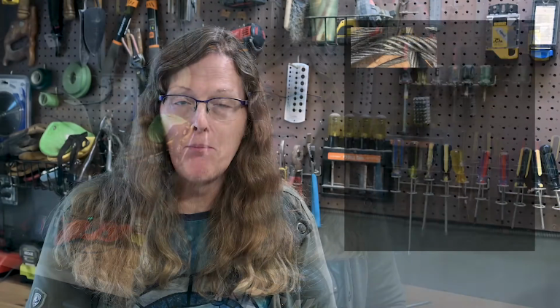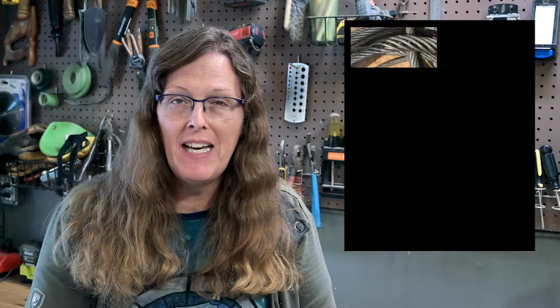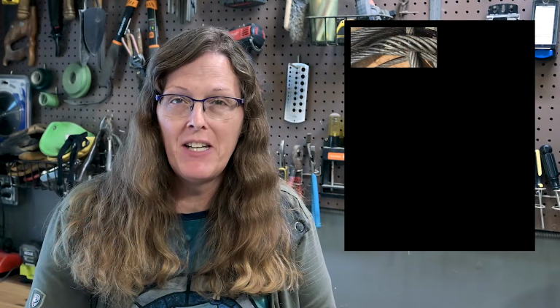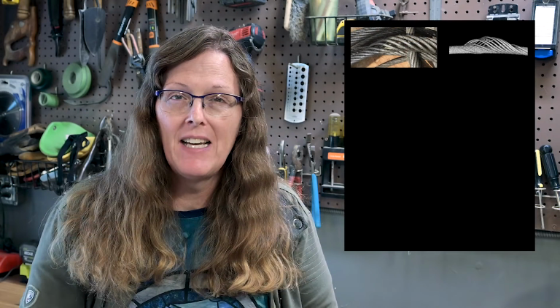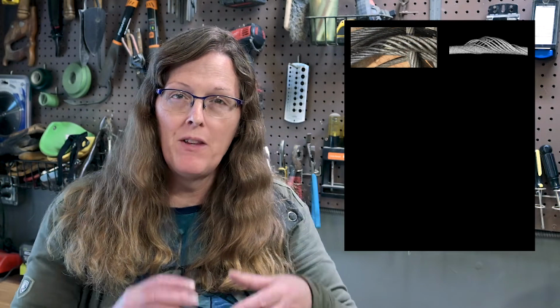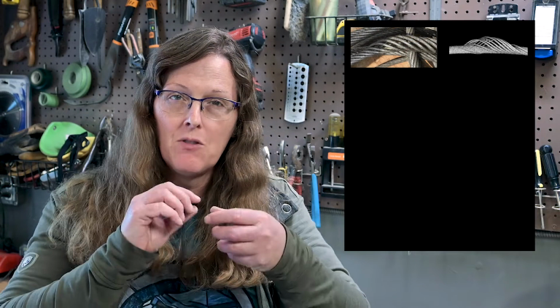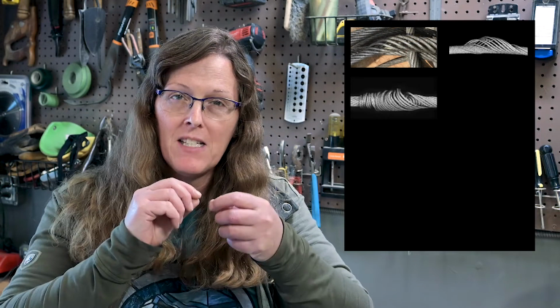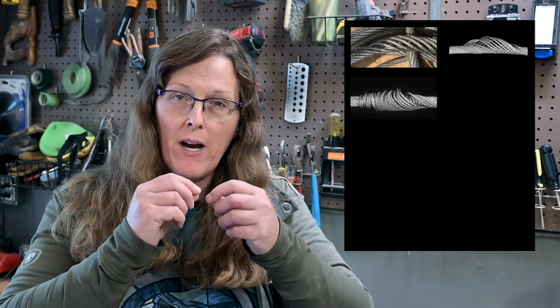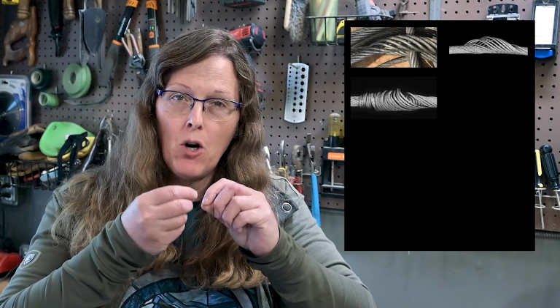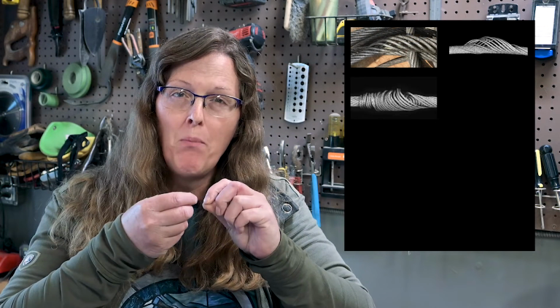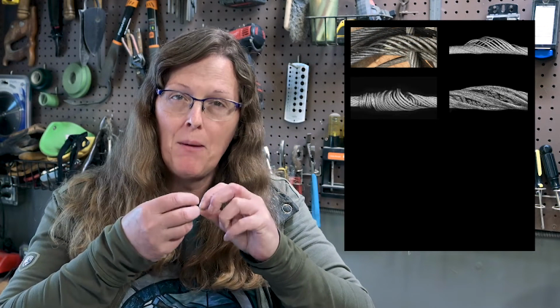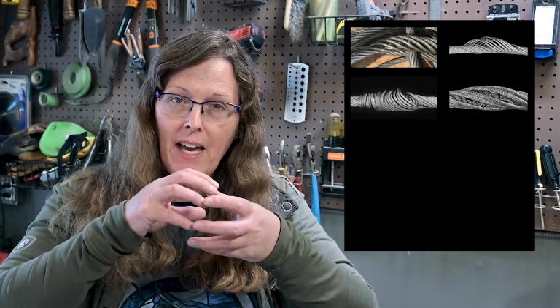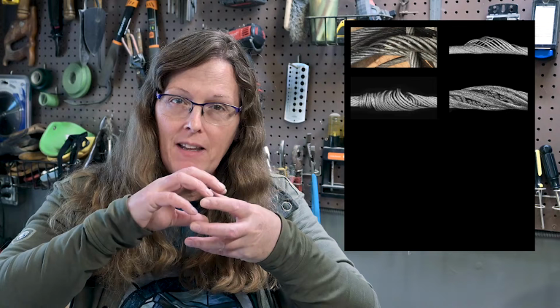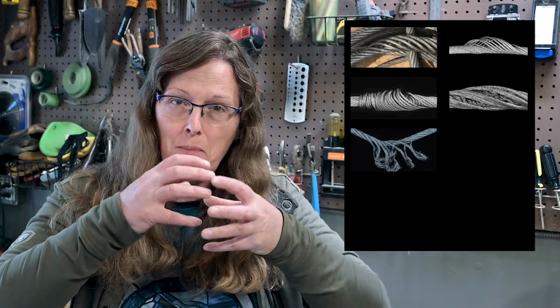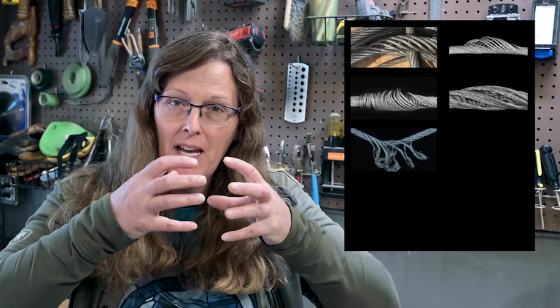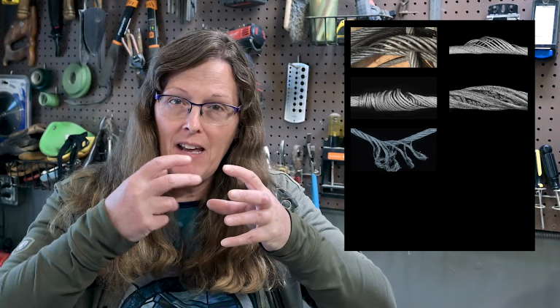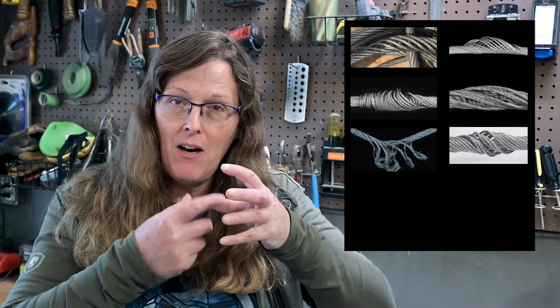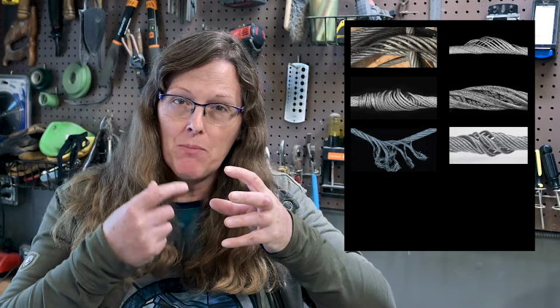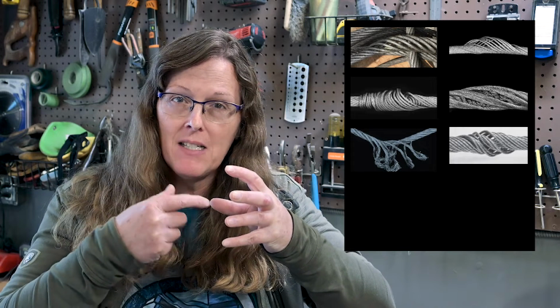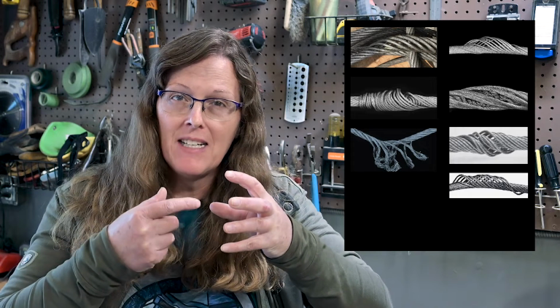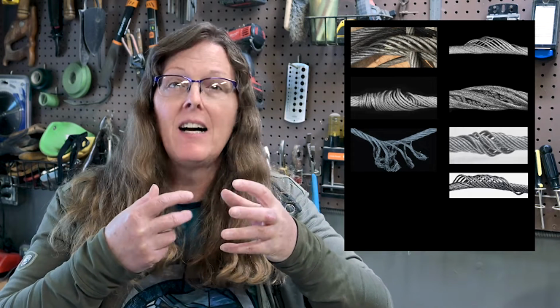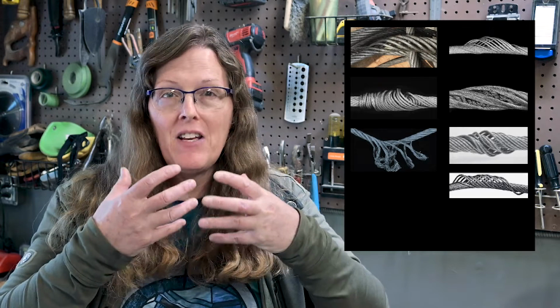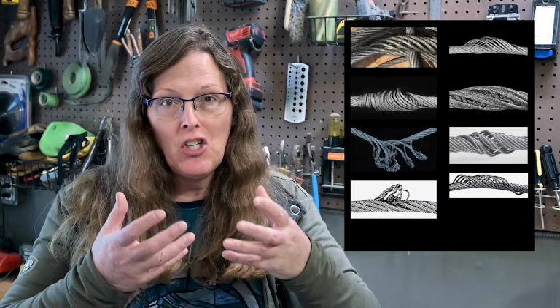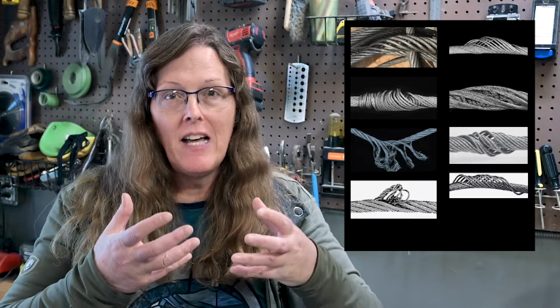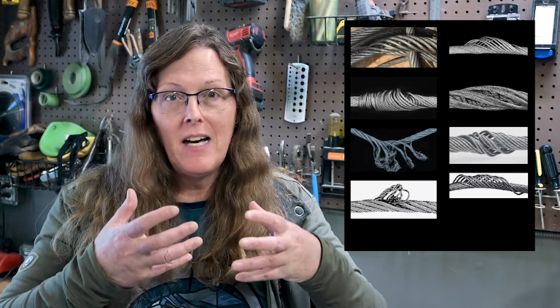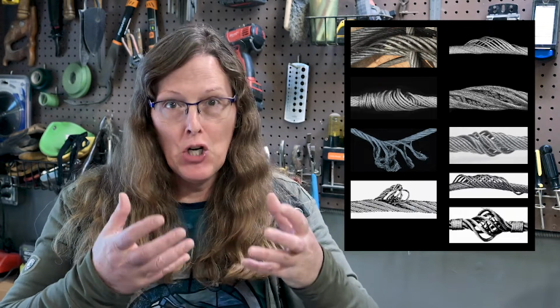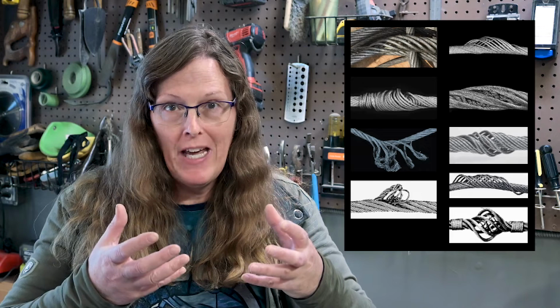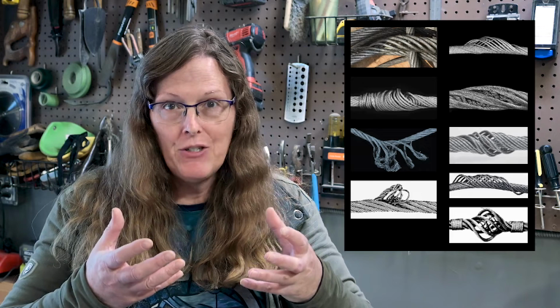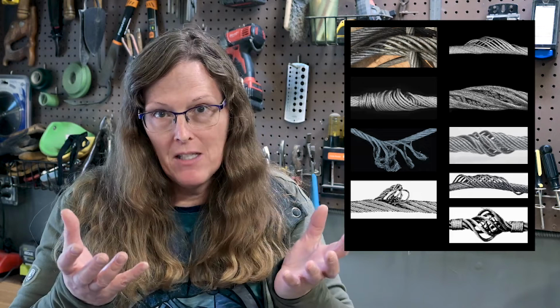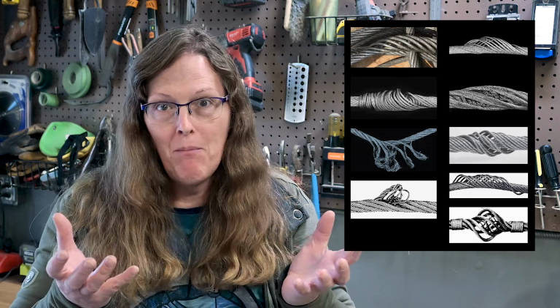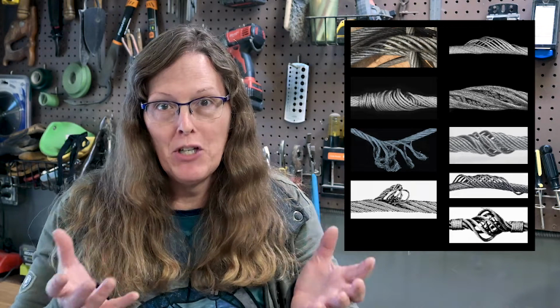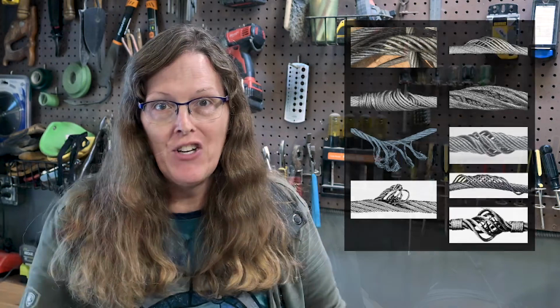Birdcaging is when the strands of wire rope open up, they expand, they have hollow spots on the inside, and they start to look like a birdcage. That's the name: birdcaging.